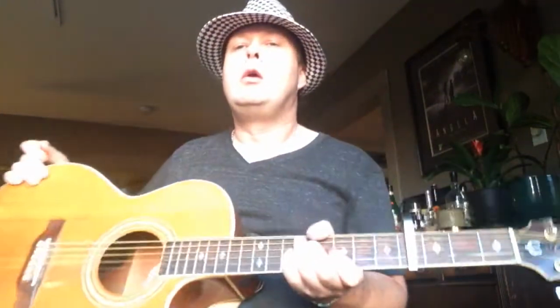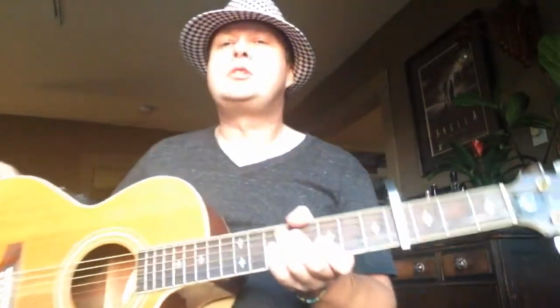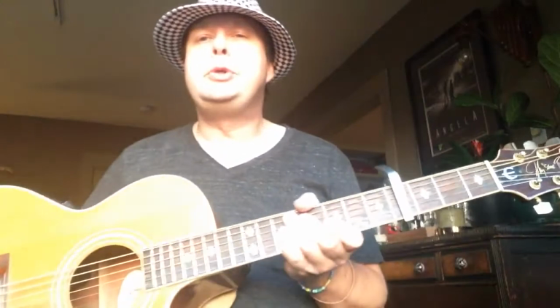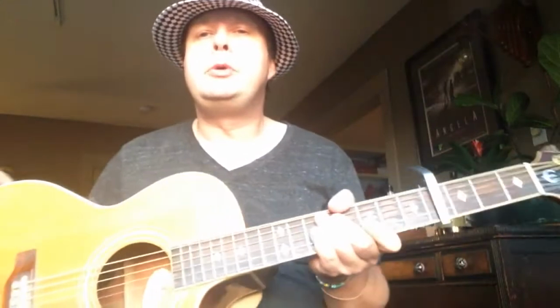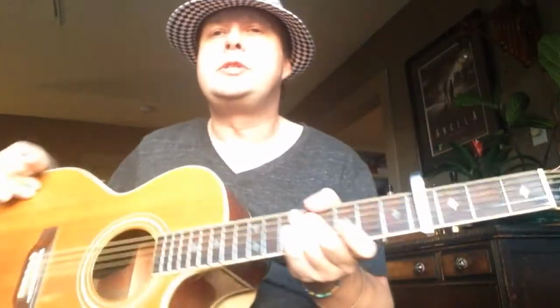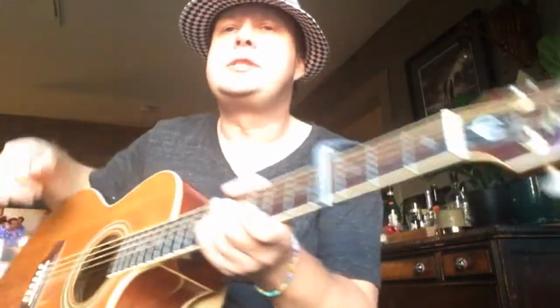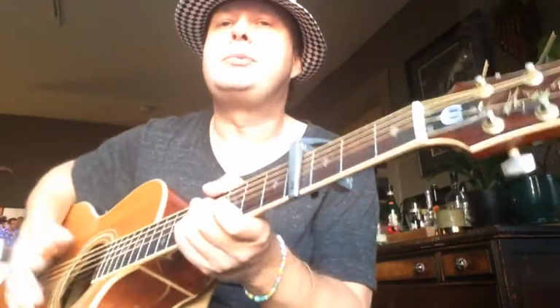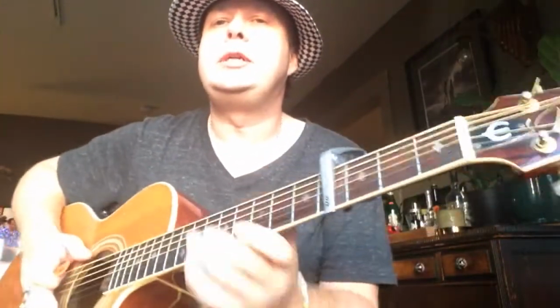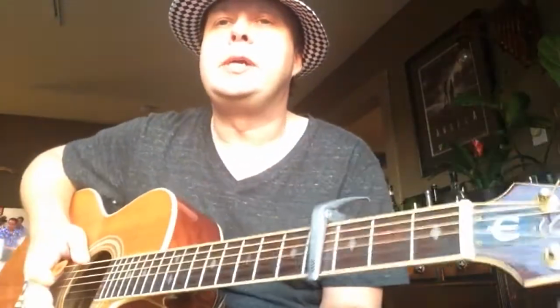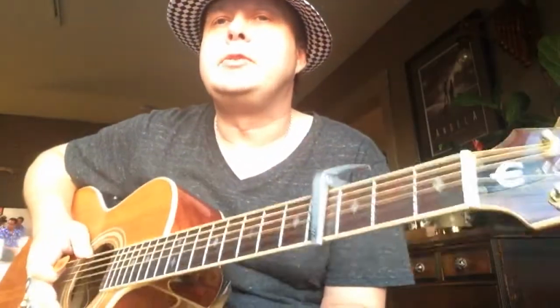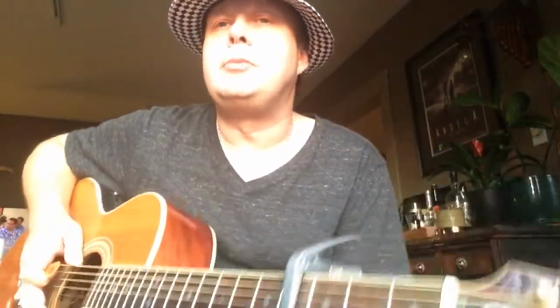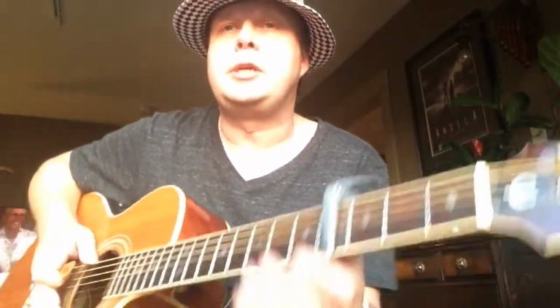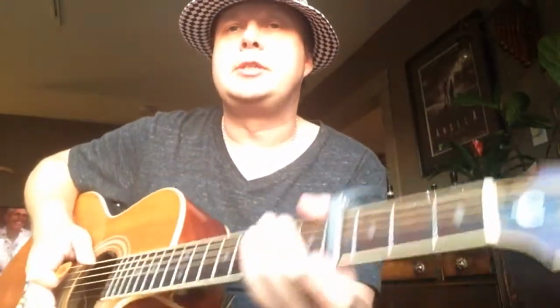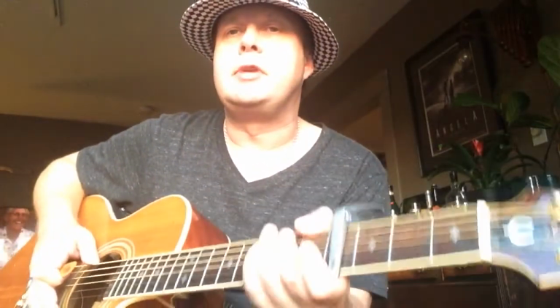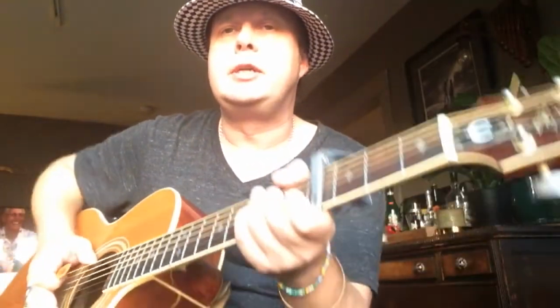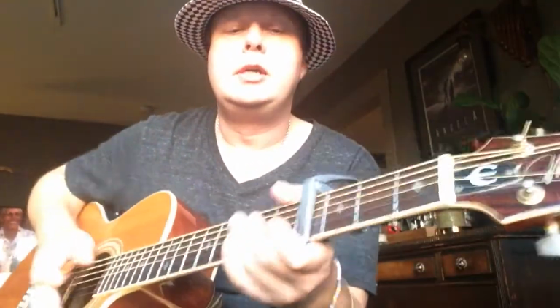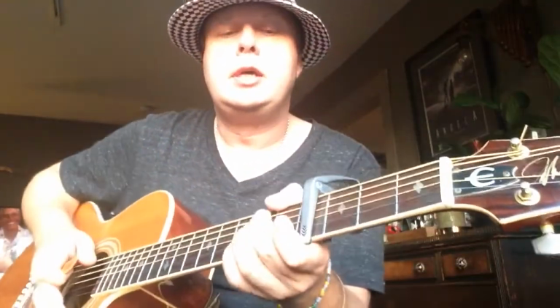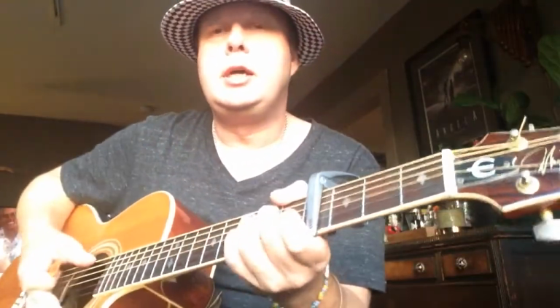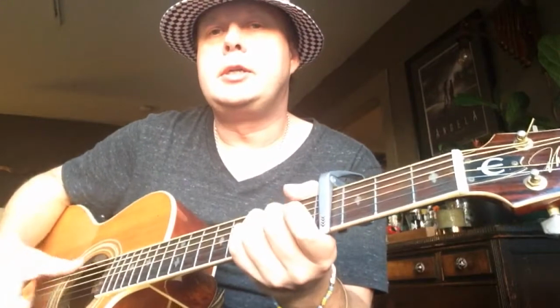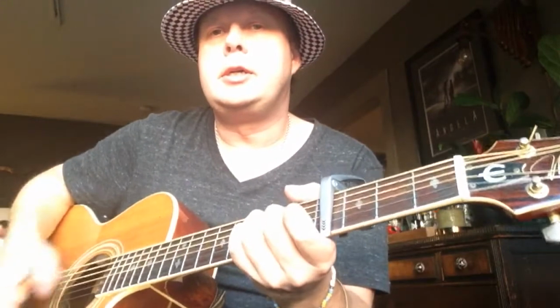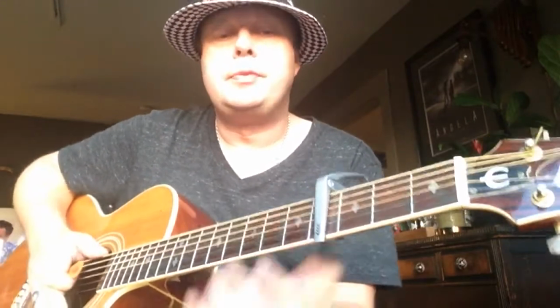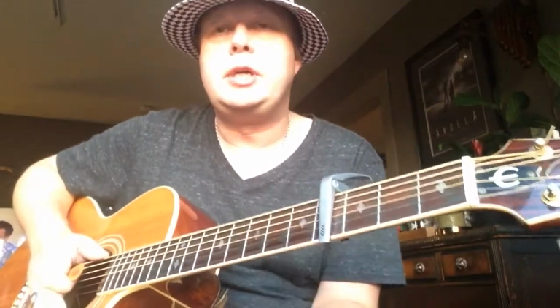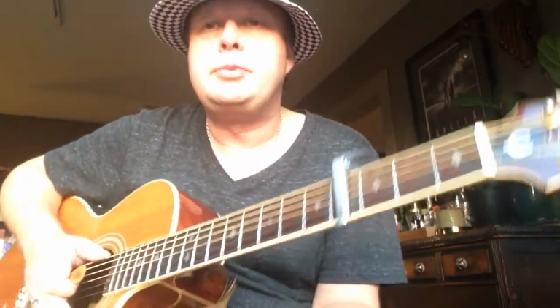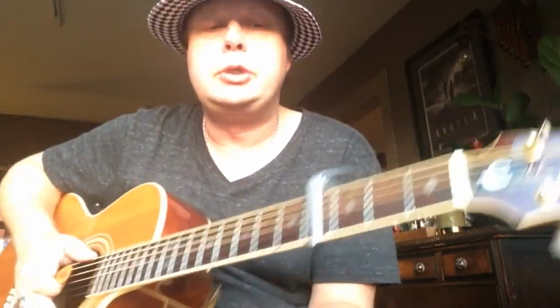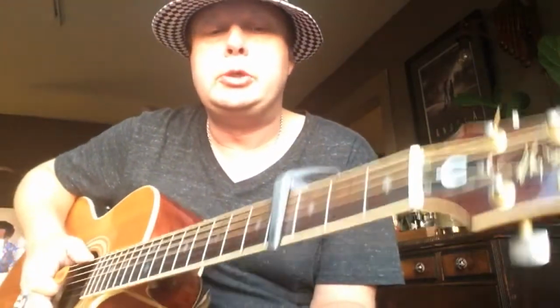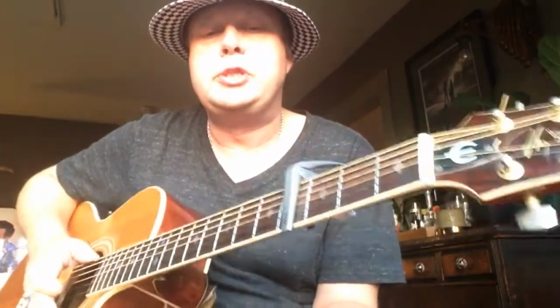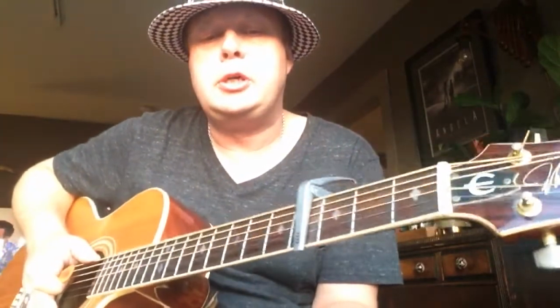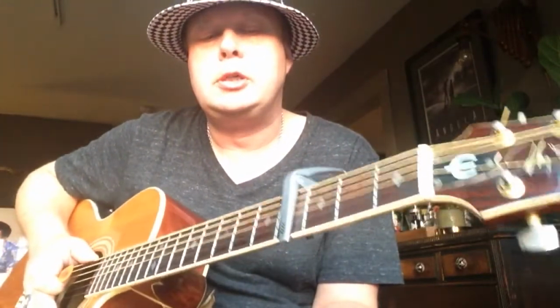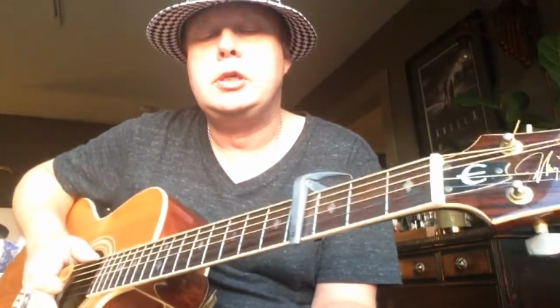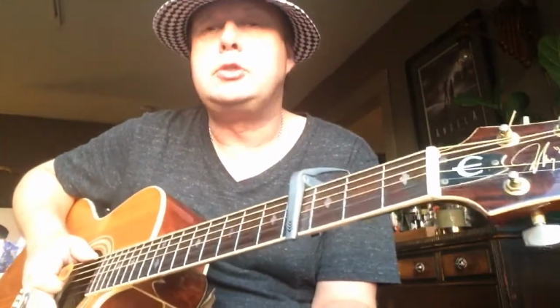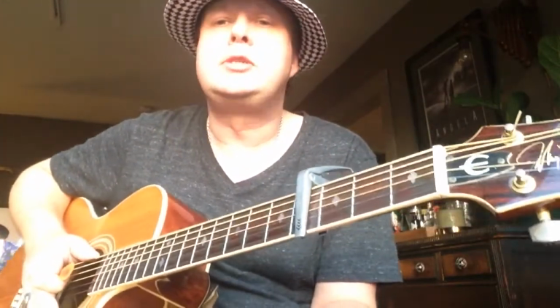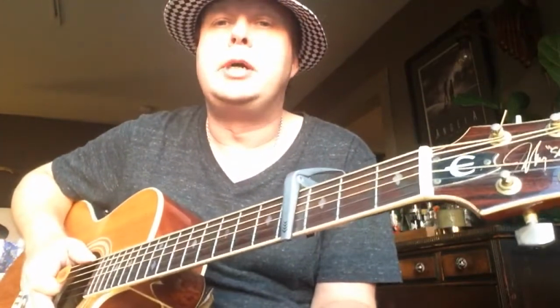What's up Youtubers, this is the Swede coming at you from Los Angeles, Silver Lake. And today I'm showing you the song Don't You Need Somebody.